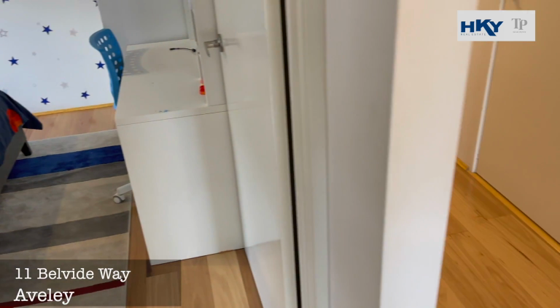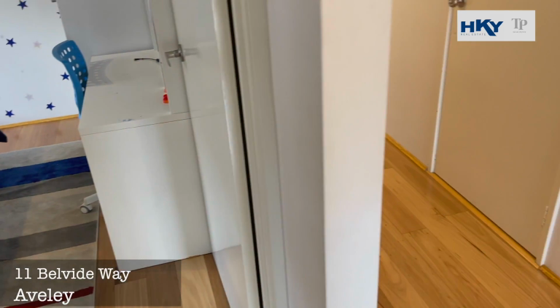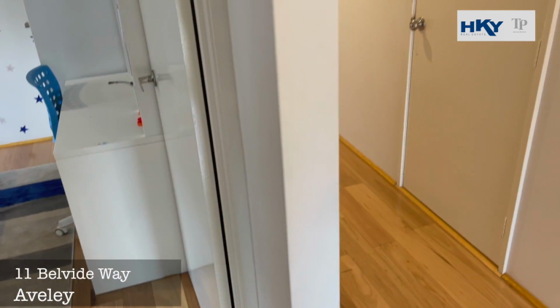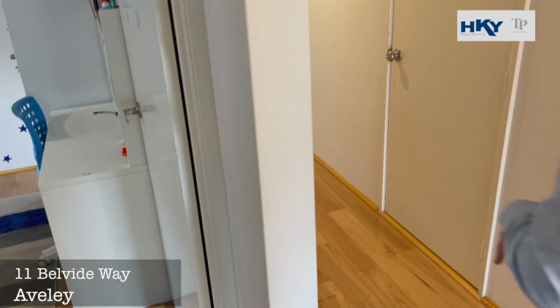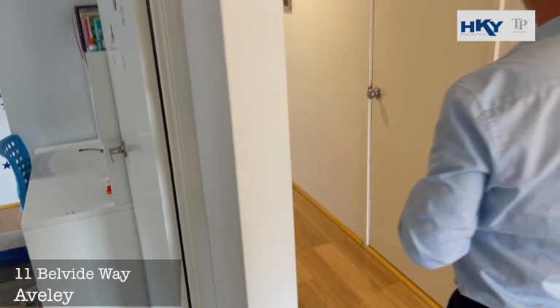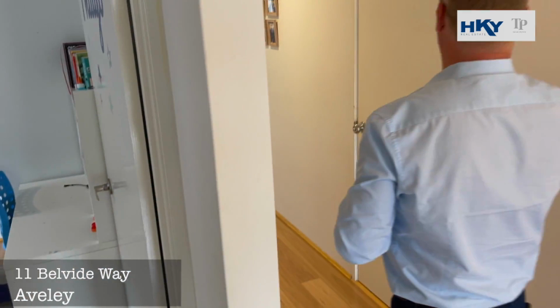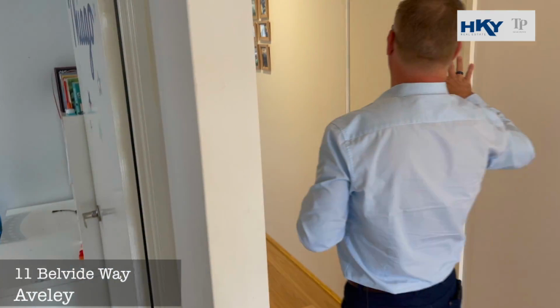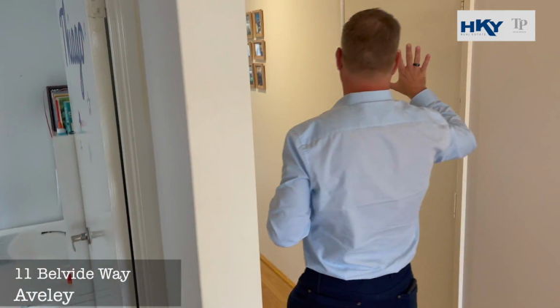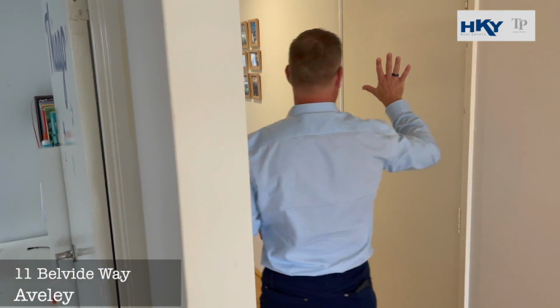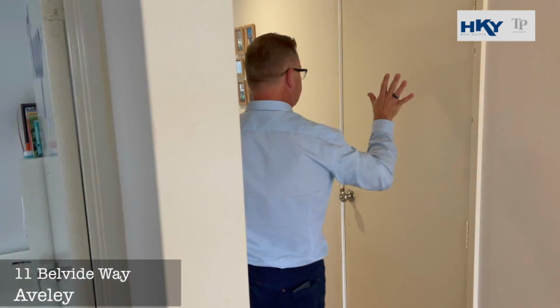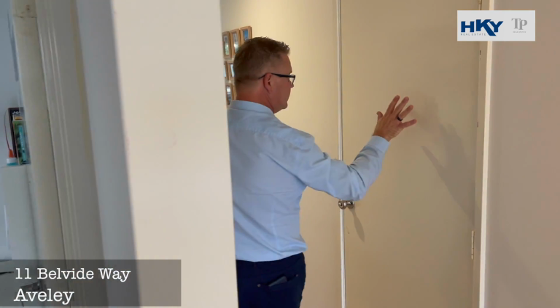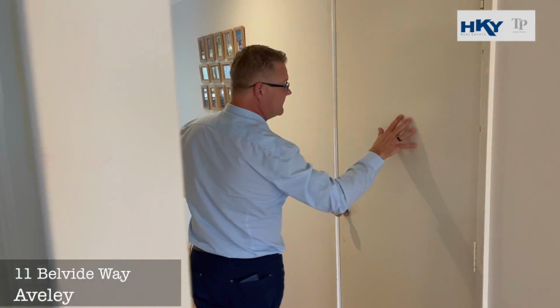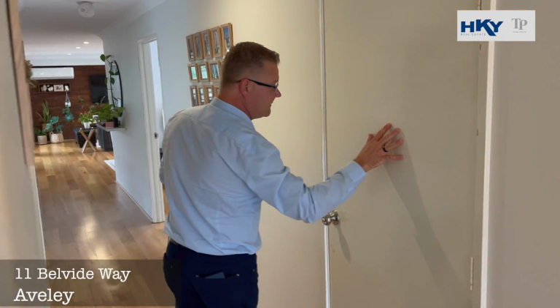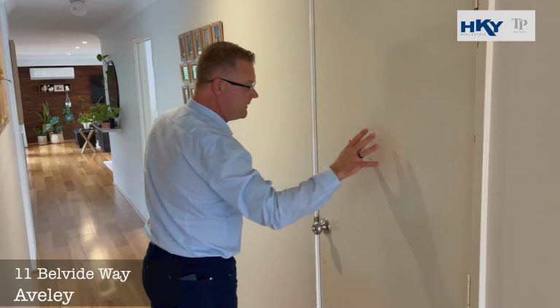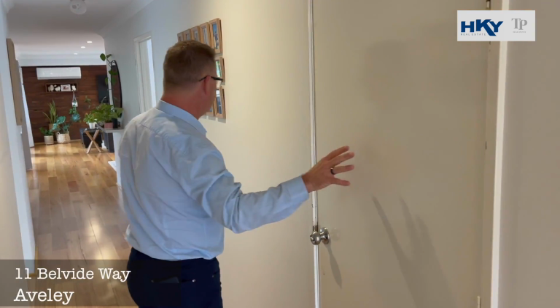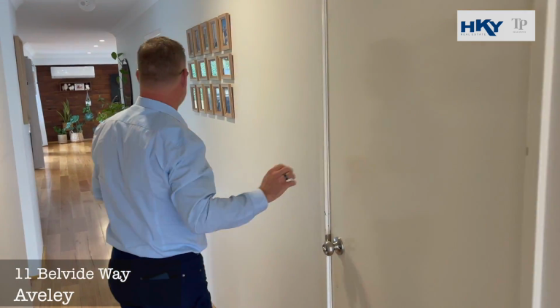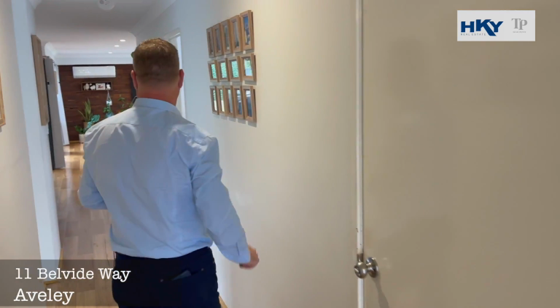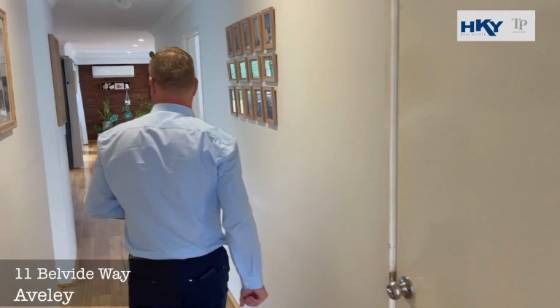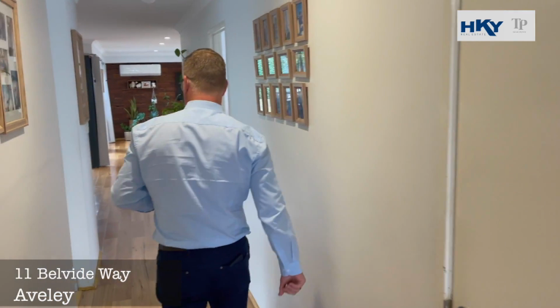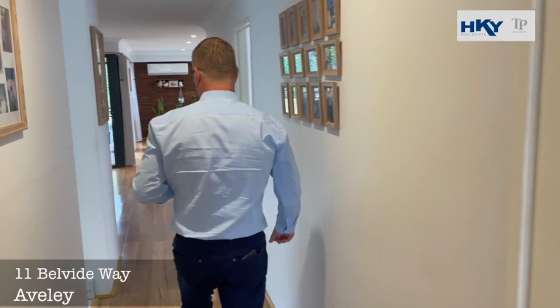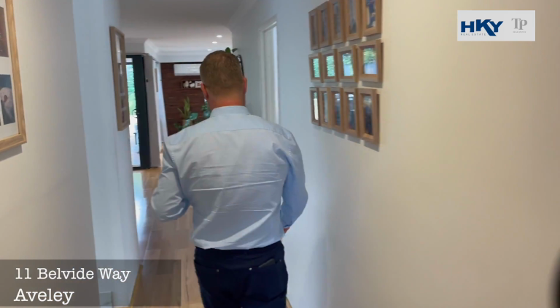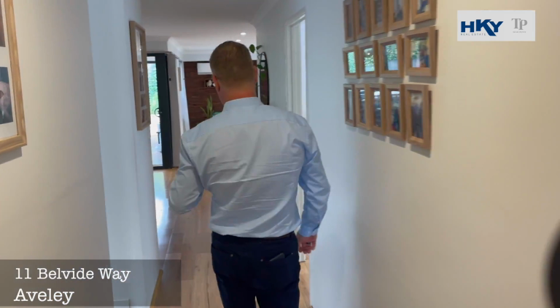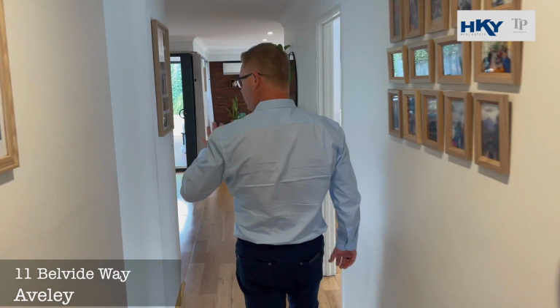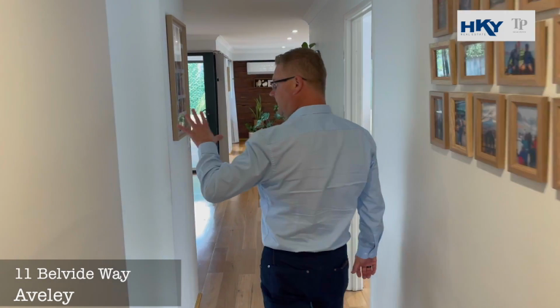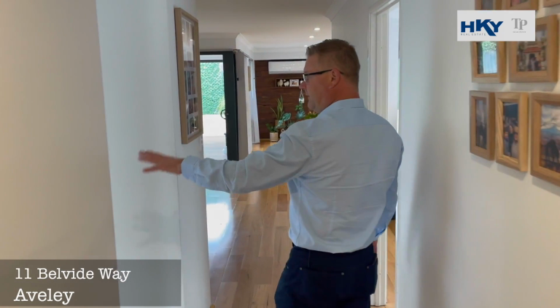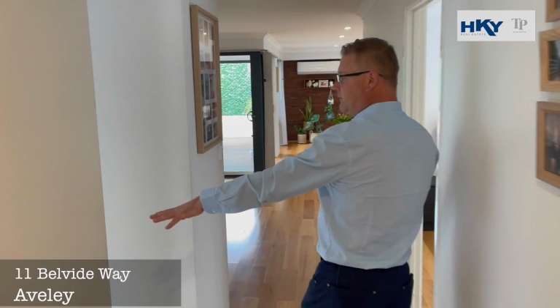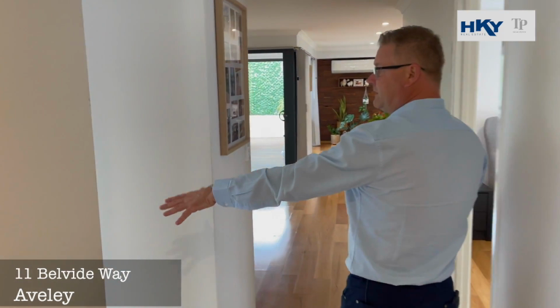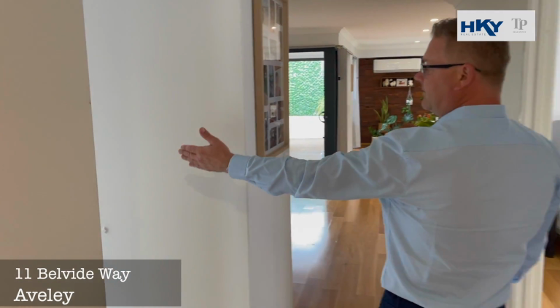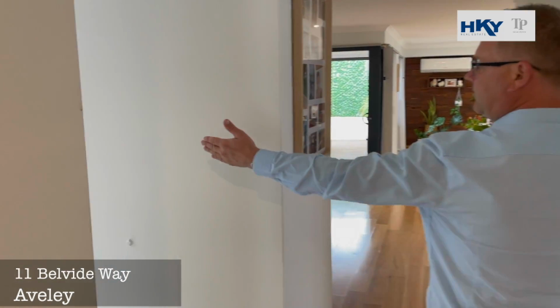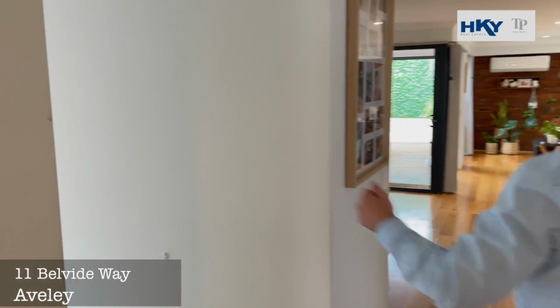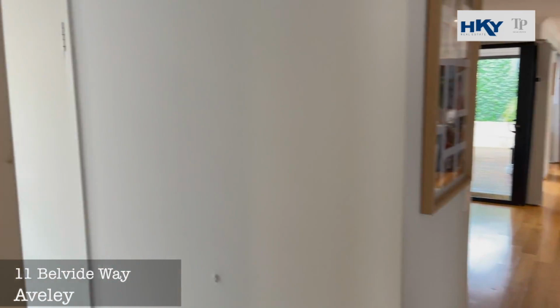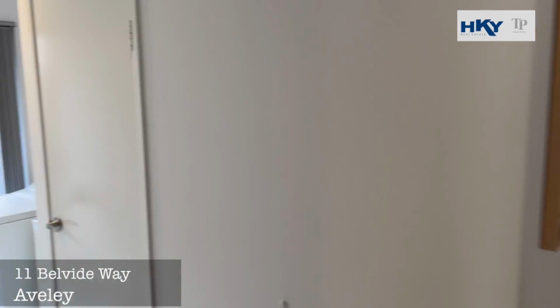As we make our way further down, we've got access straight into the nice double garage. We've got the laundry with walk-in linen.